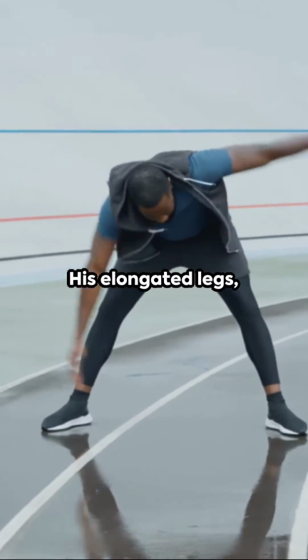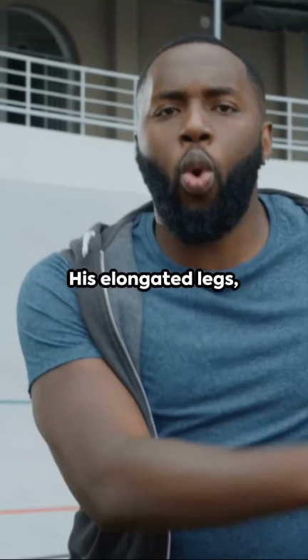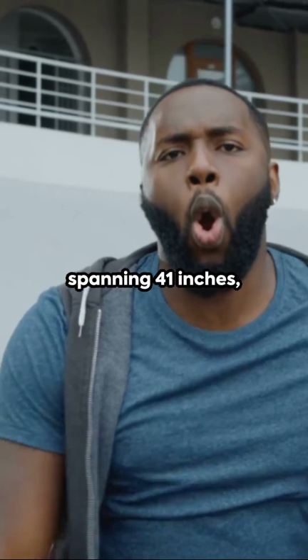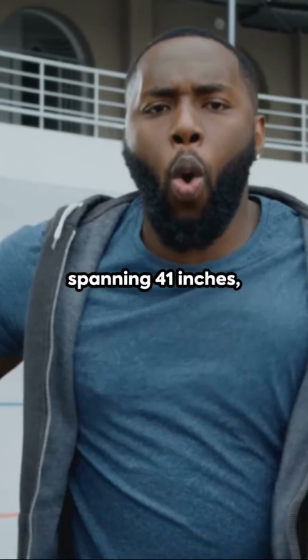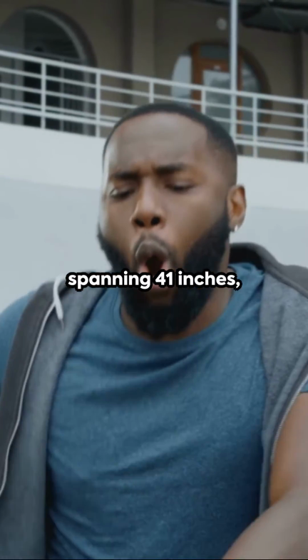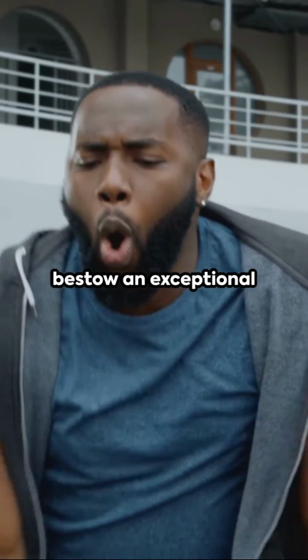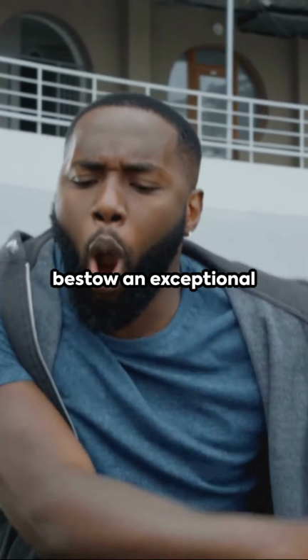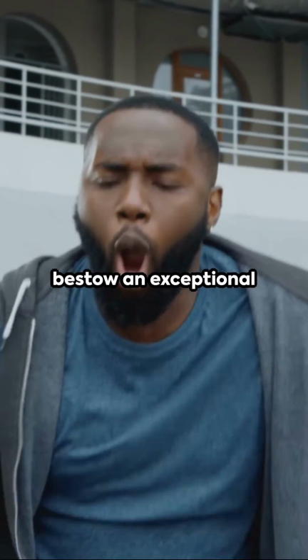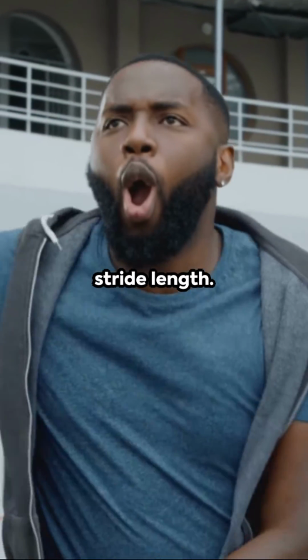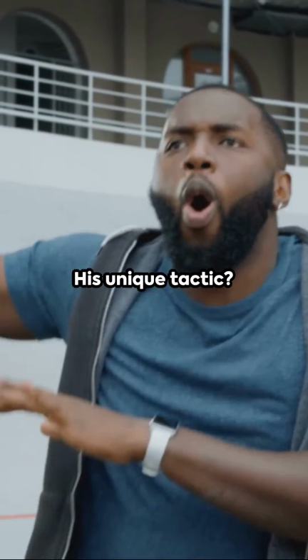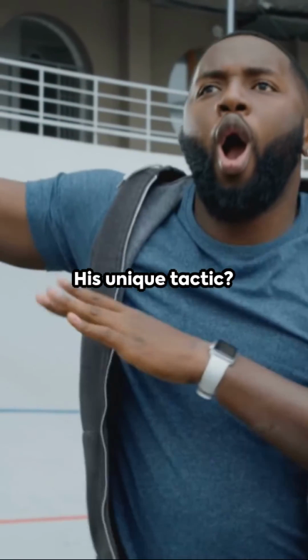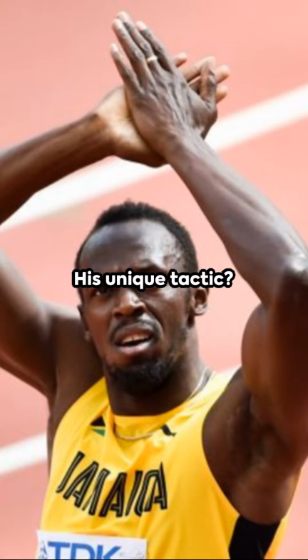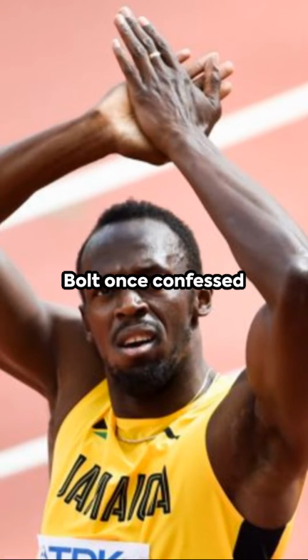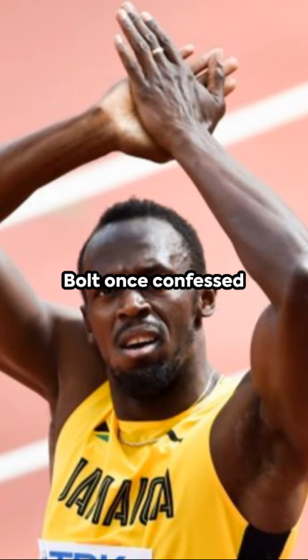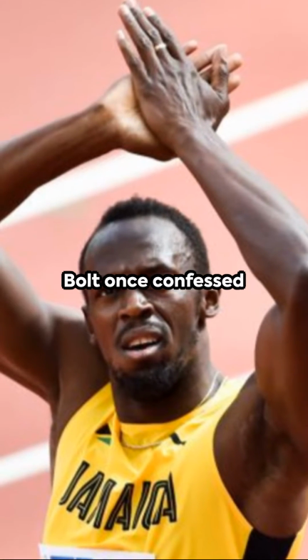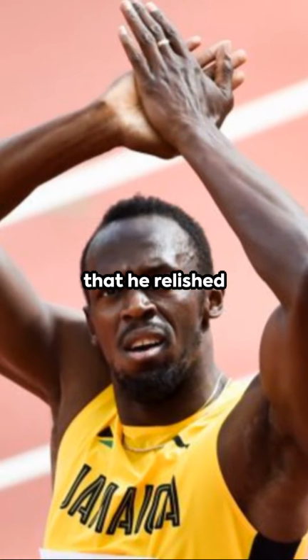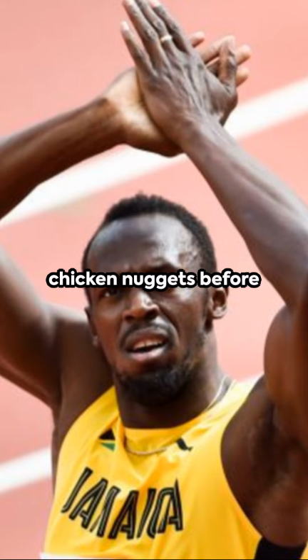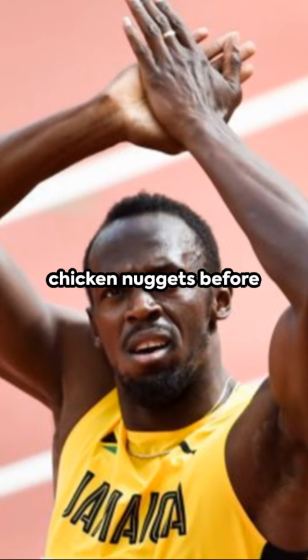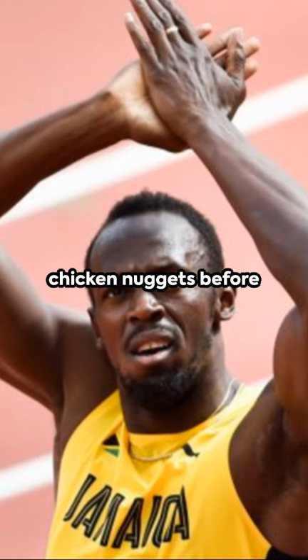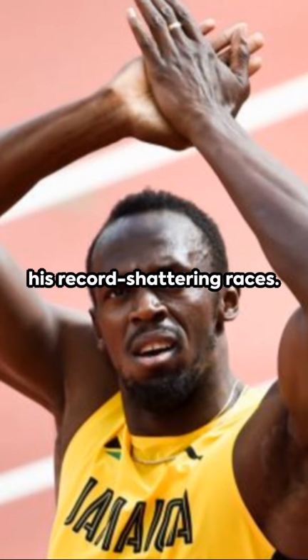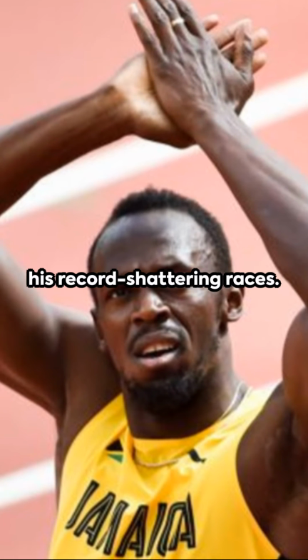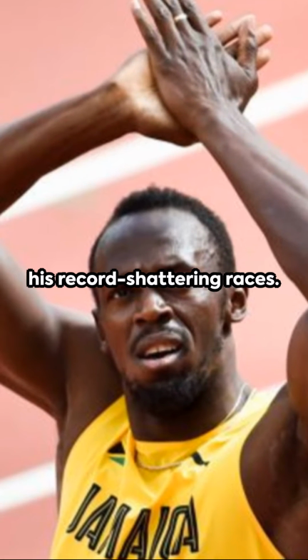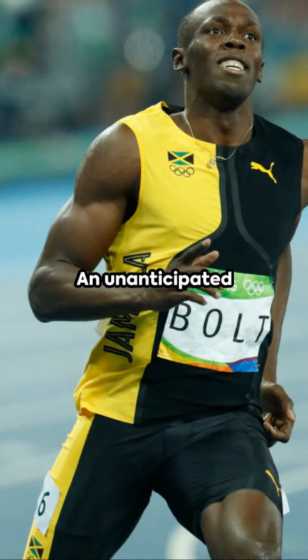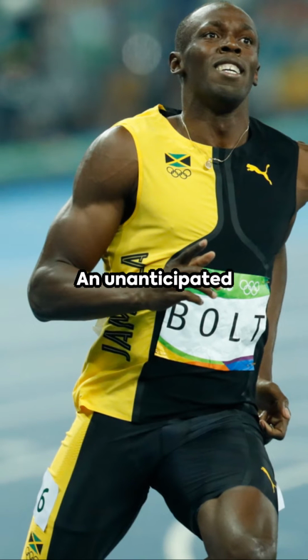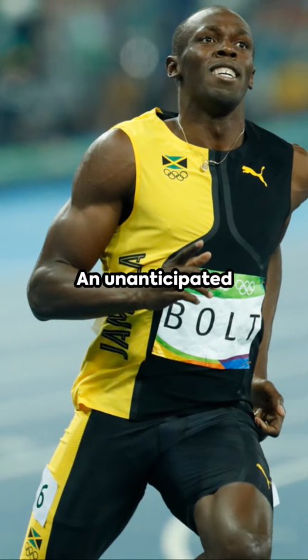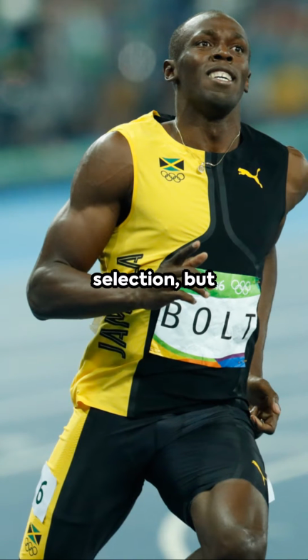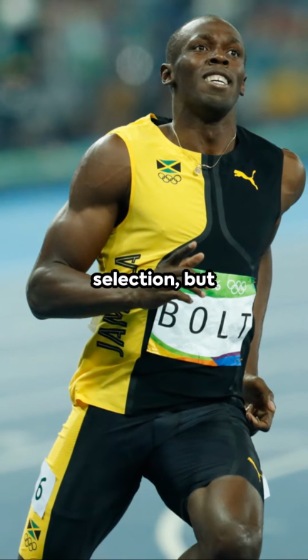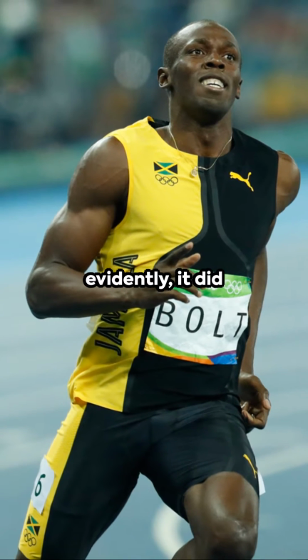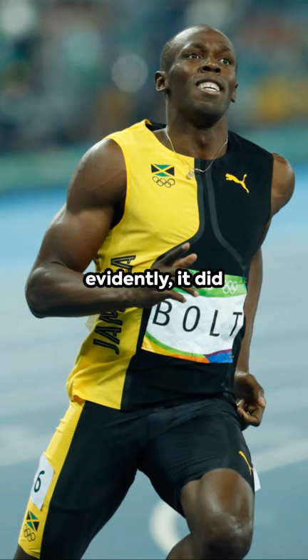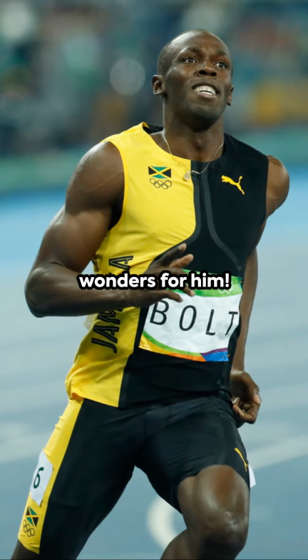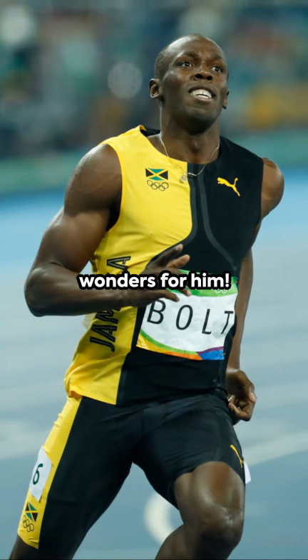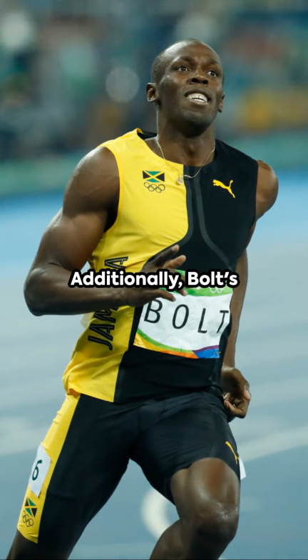His elongated legs, spanning 41 inches, bestow an exceptional stride length. His unique tactic? Bolt once confessed that he relished chicken nuggets before his record-shattering races — an unanticipated selection, but evidently it did wonders for him.